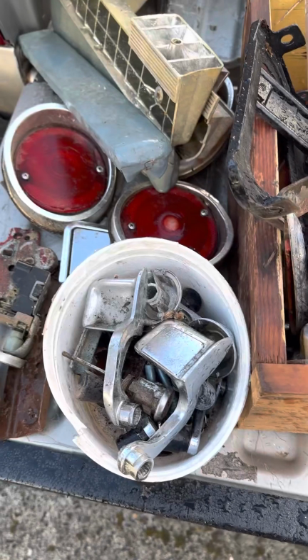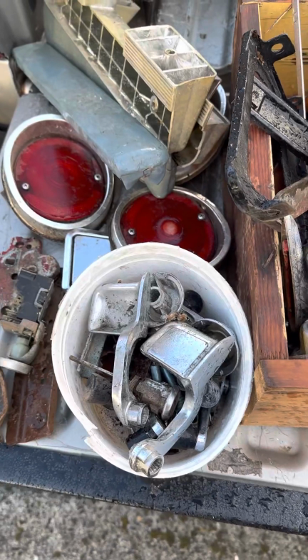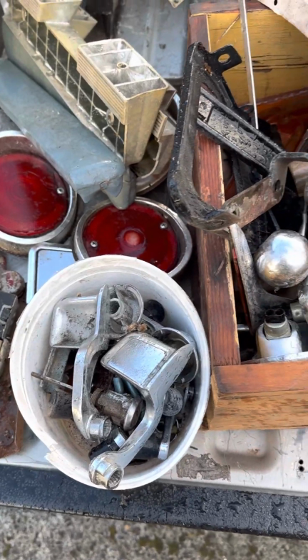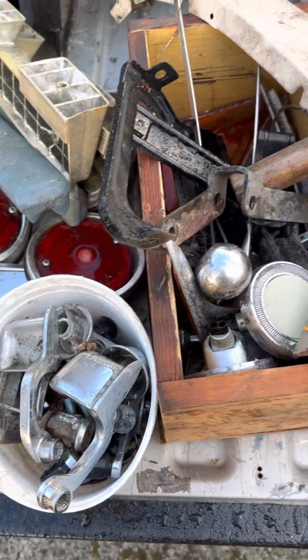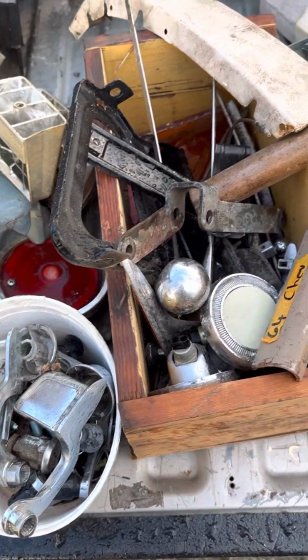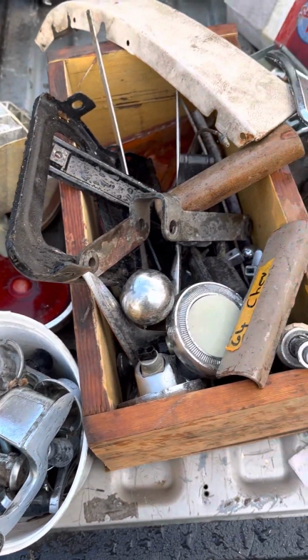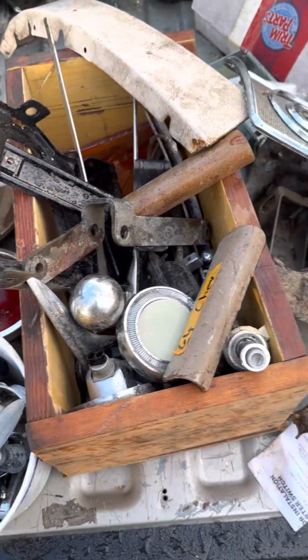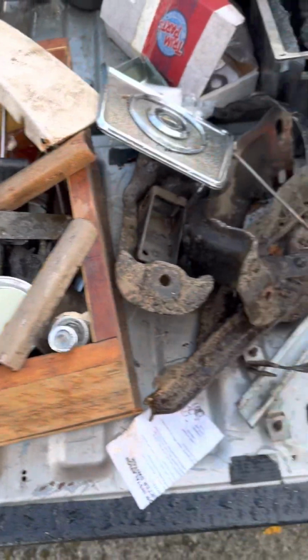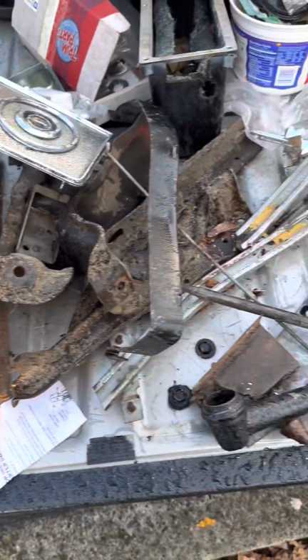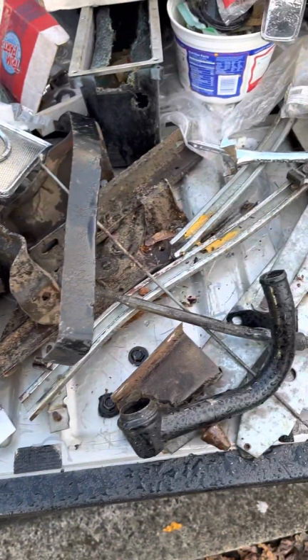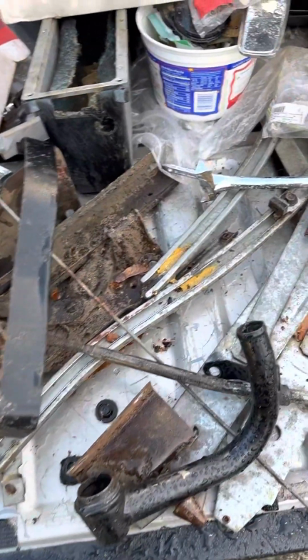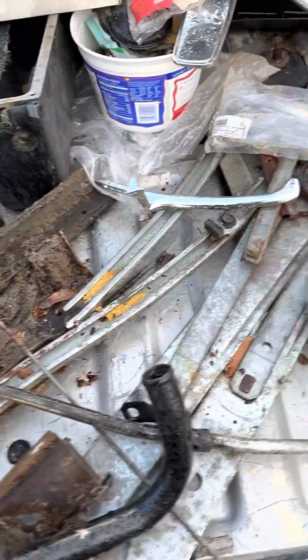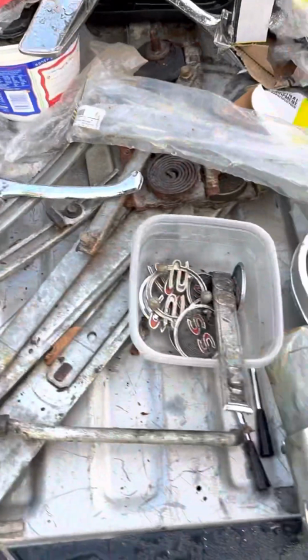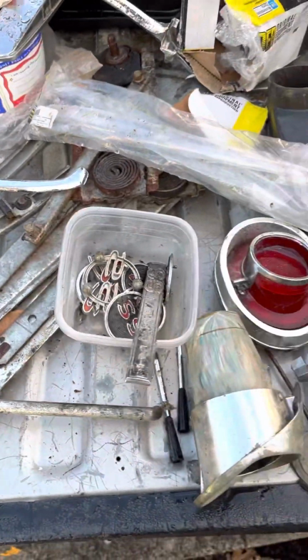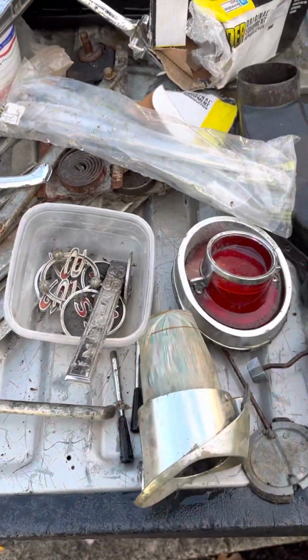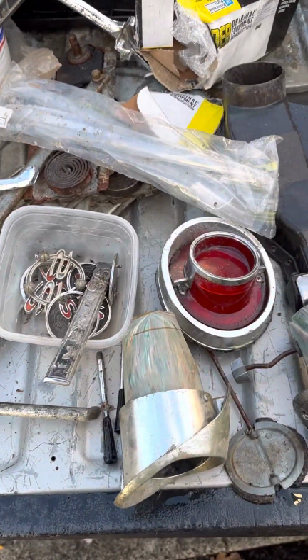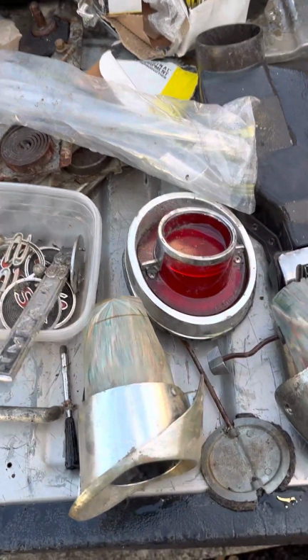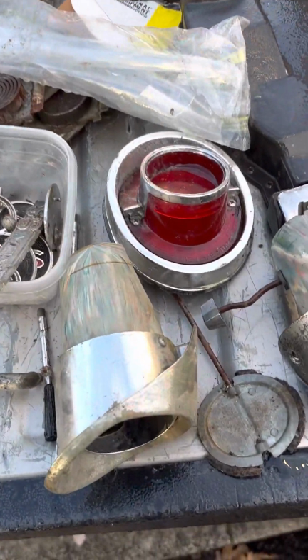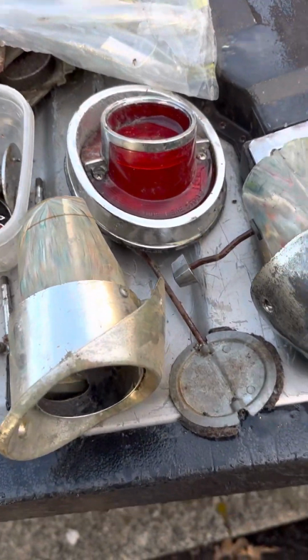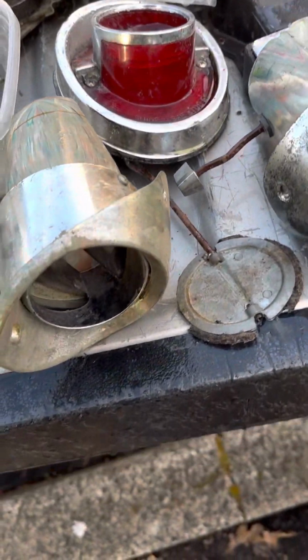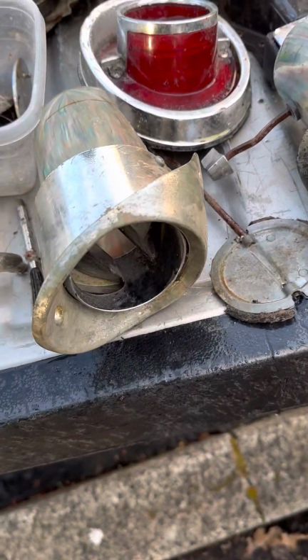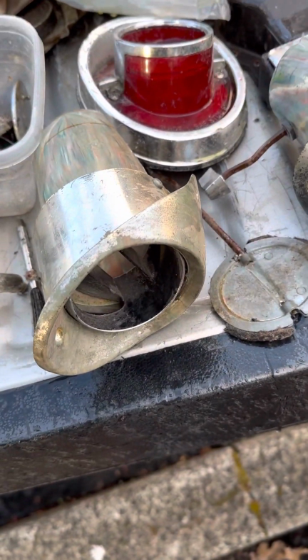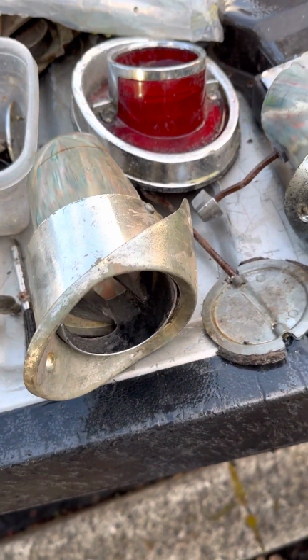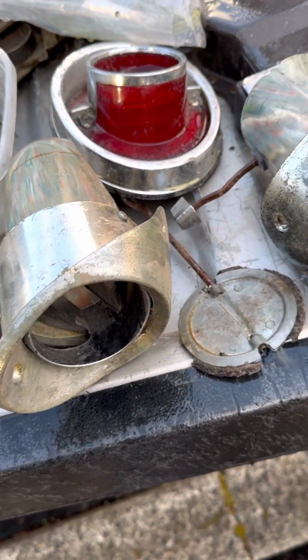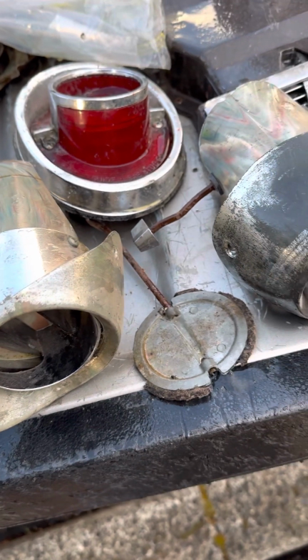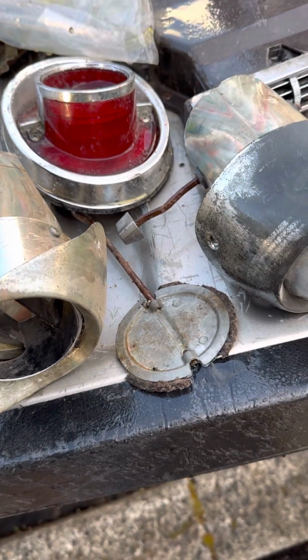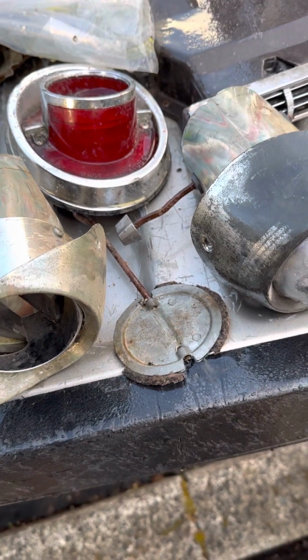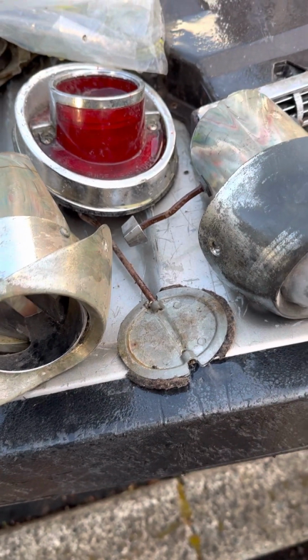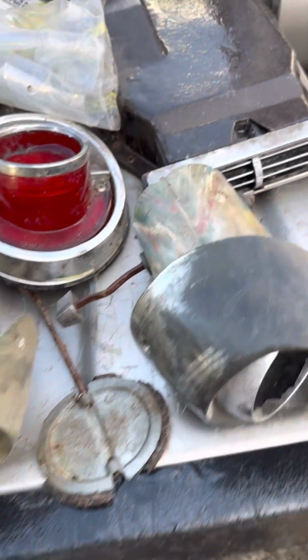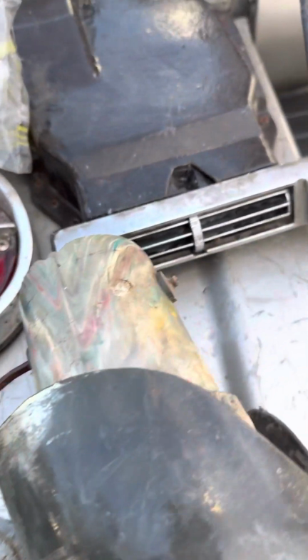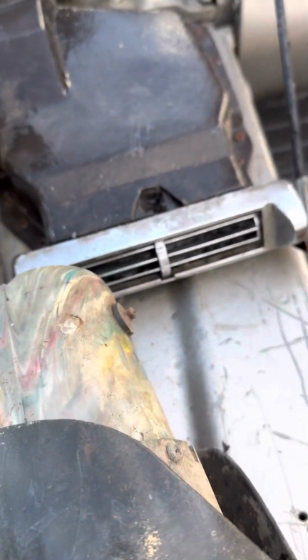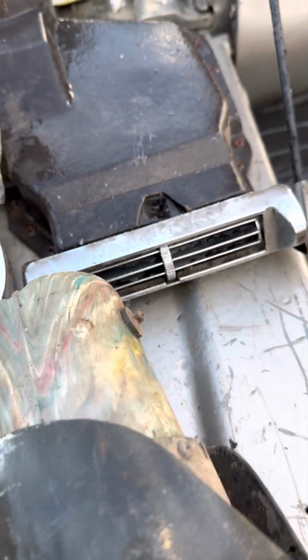How are you guys doing? This is Impala Mike on Instagram, AdamPaulaMike. I'm just going to go over some of the parts that I had picked up recently. I've got mainly '64 stuff, but this looks like a '63 vent for the dash.